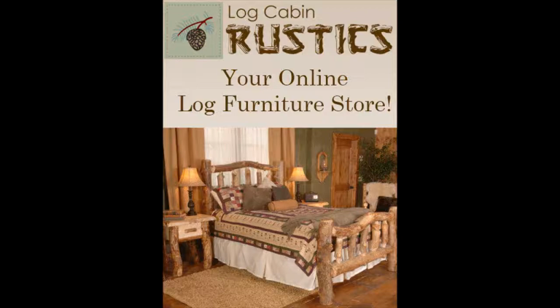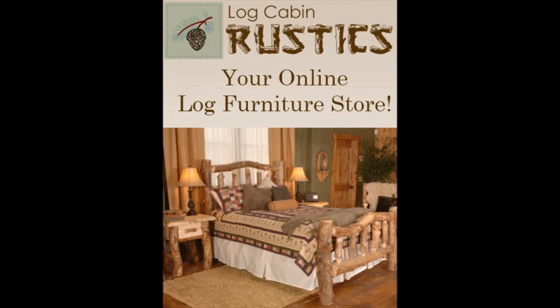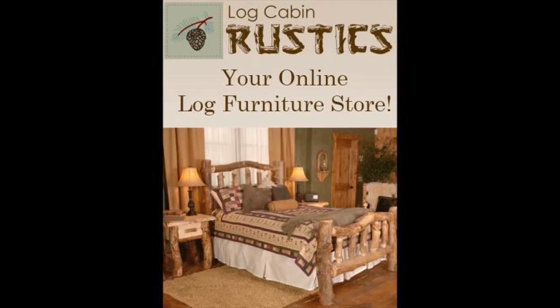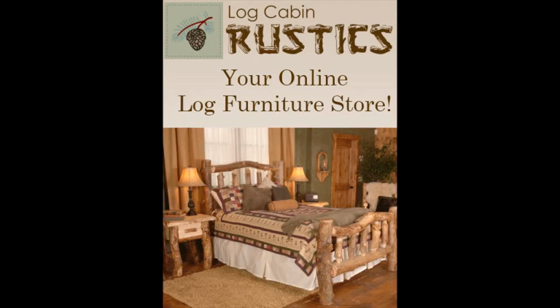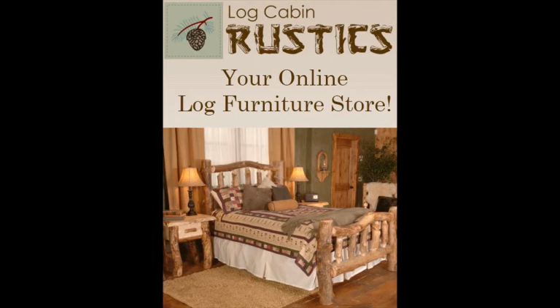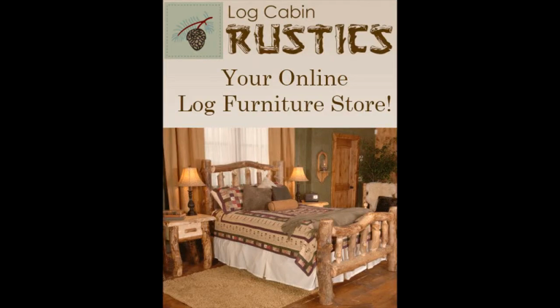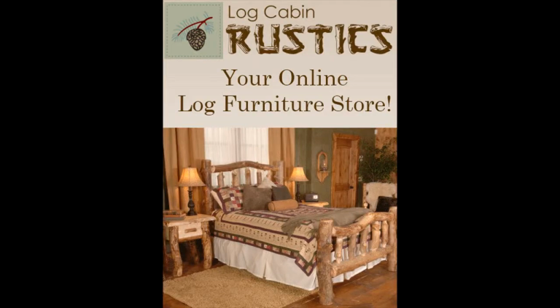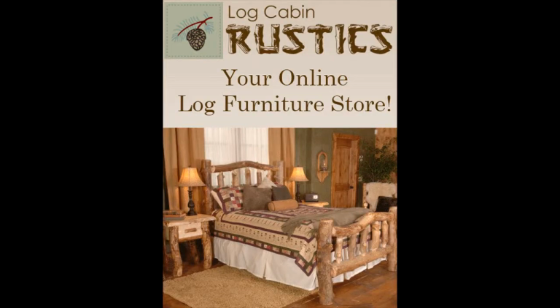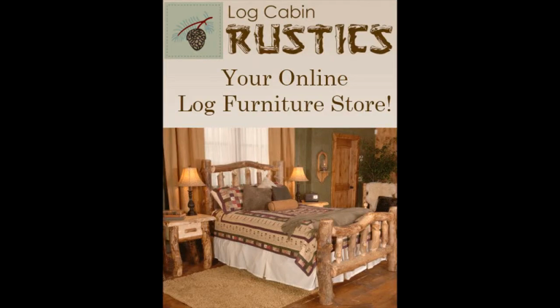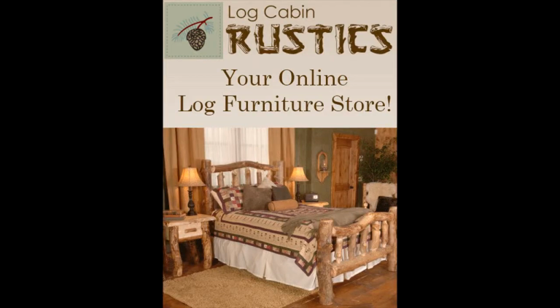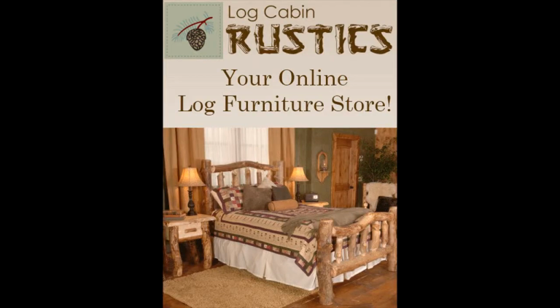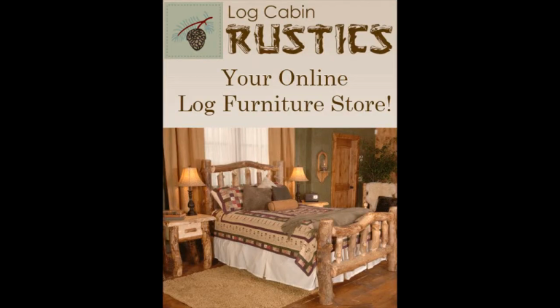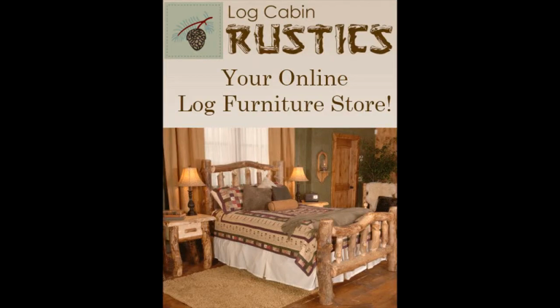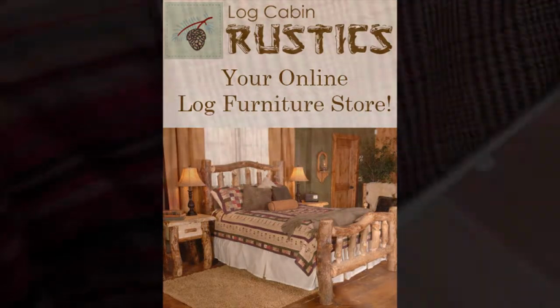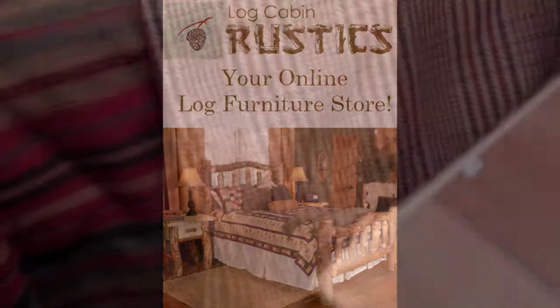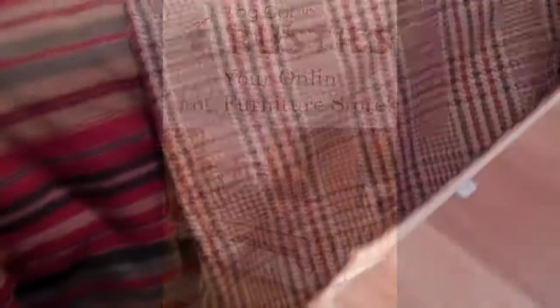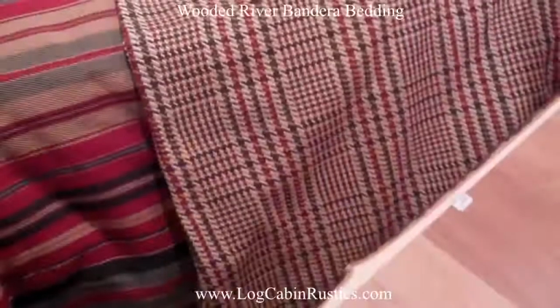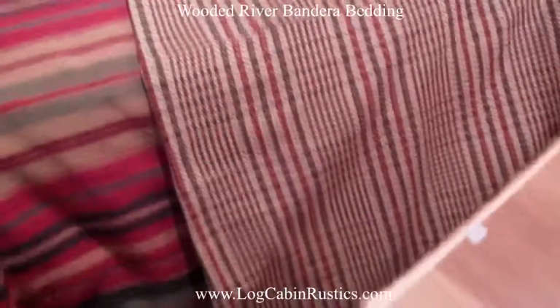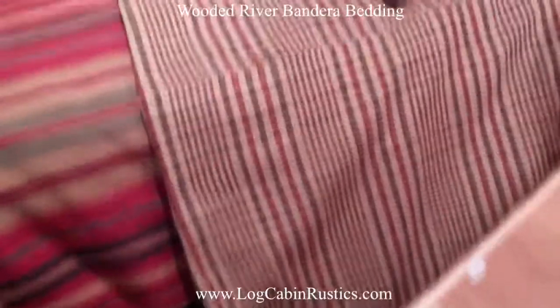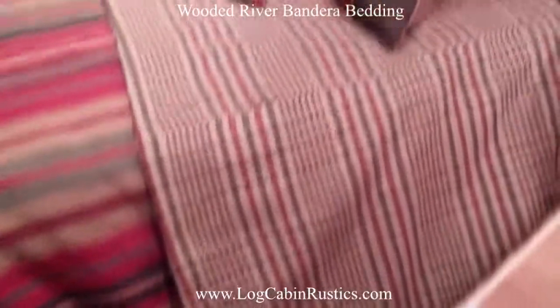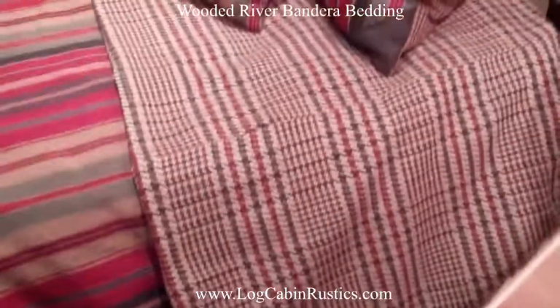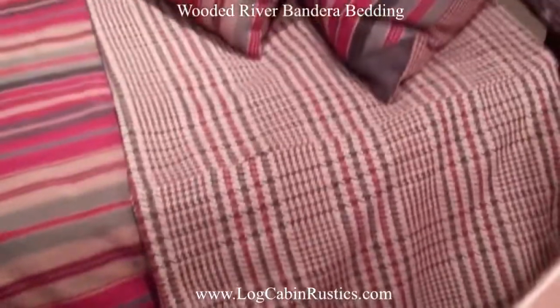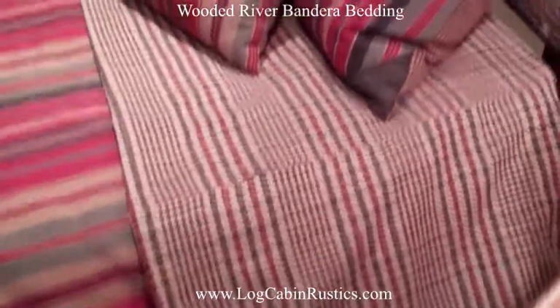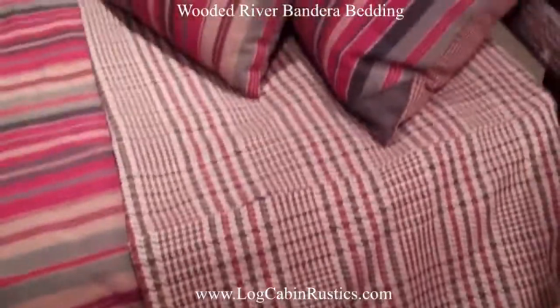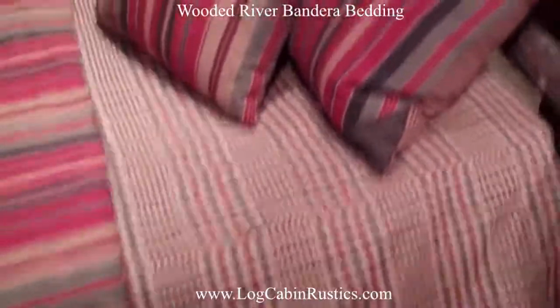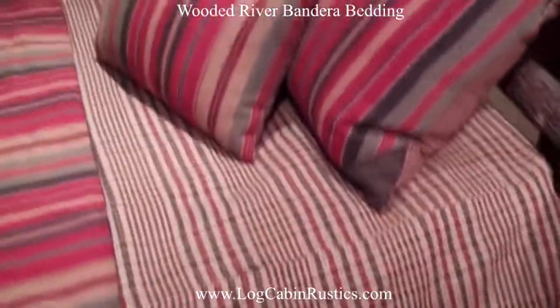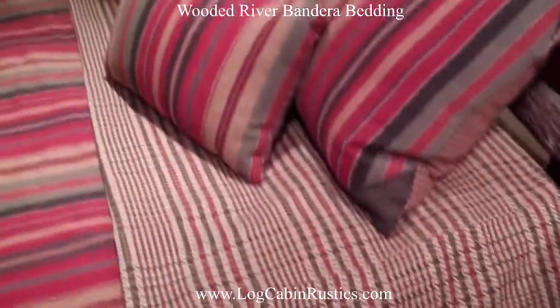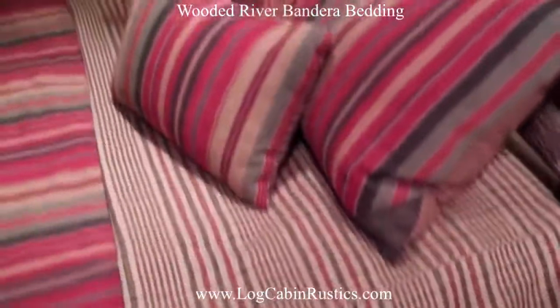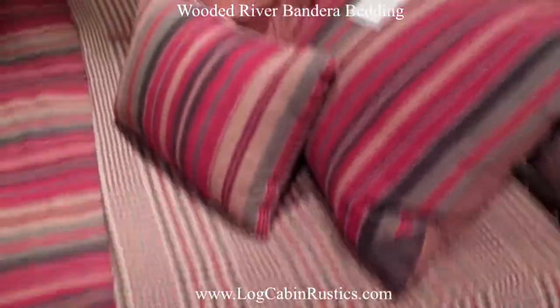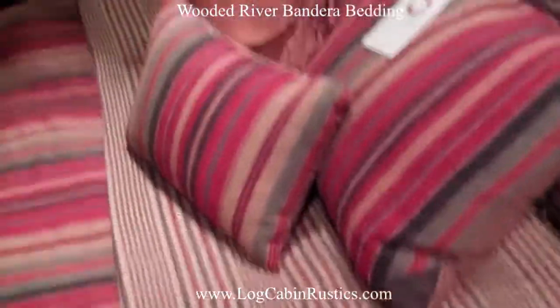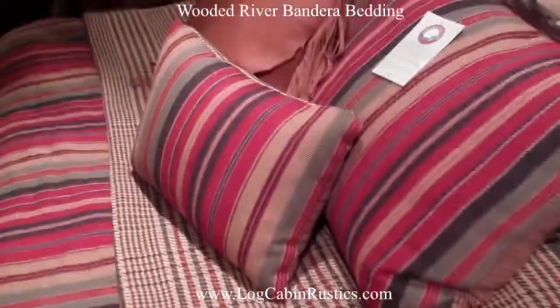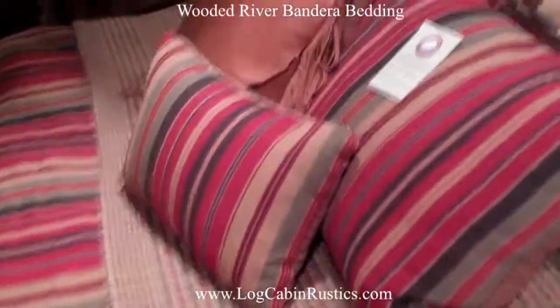Hi, this is Mike at LogCabinRustics.com and we have a short video showing off our Wooded River Bandera Premium Bedding Set.